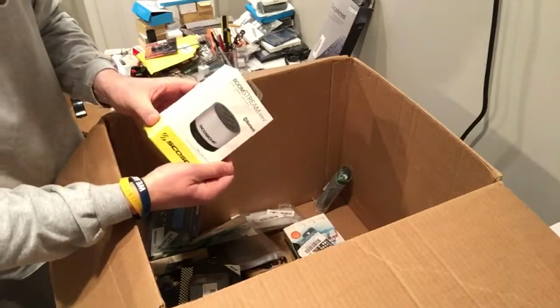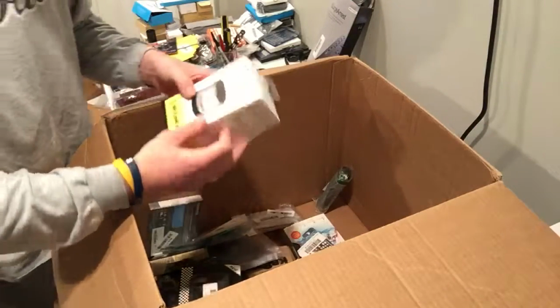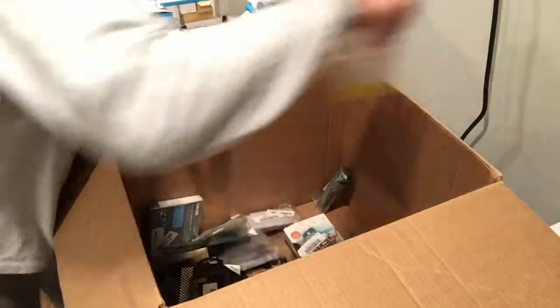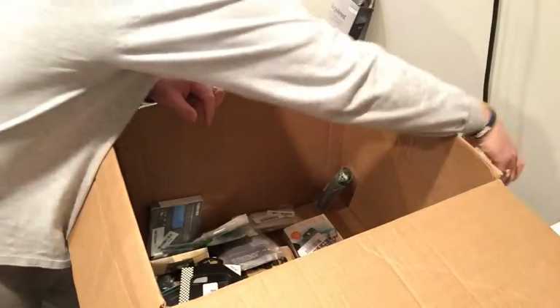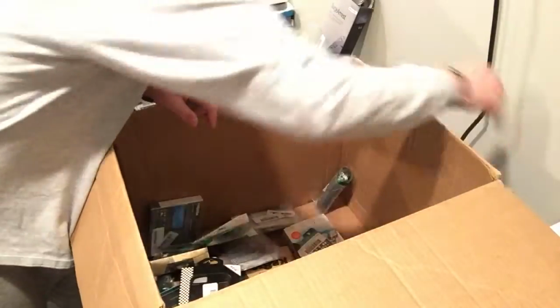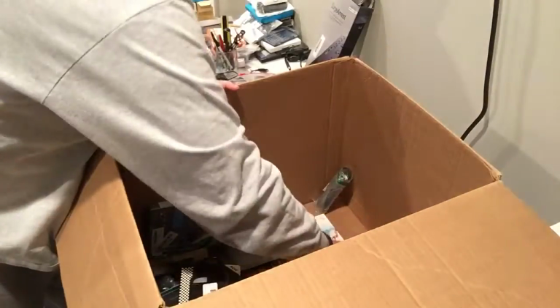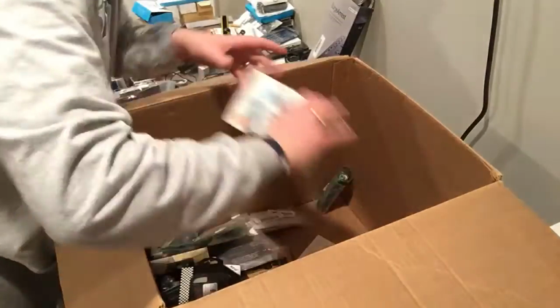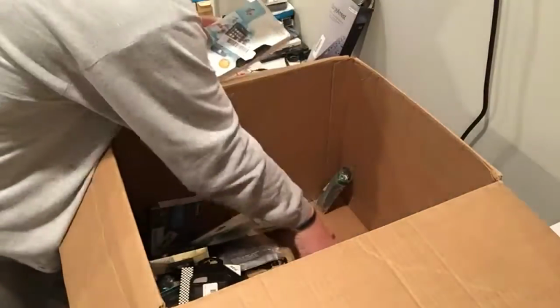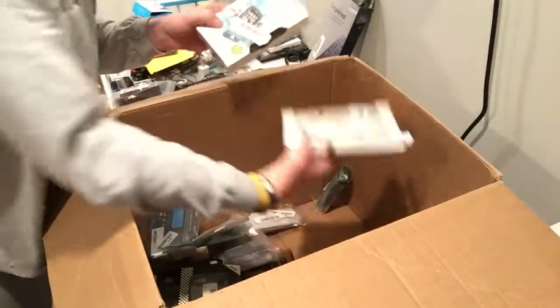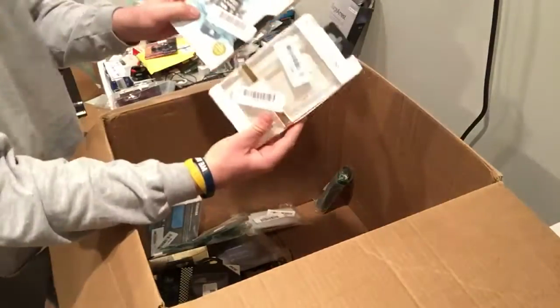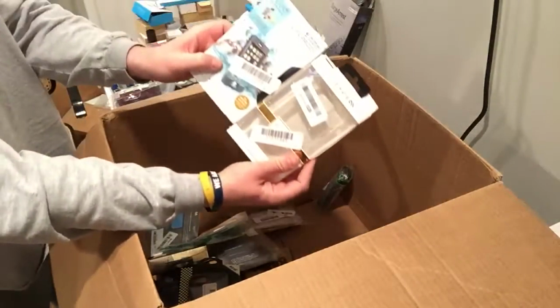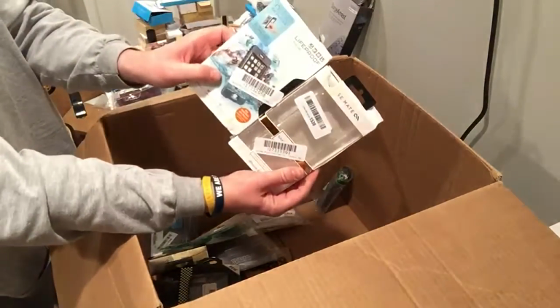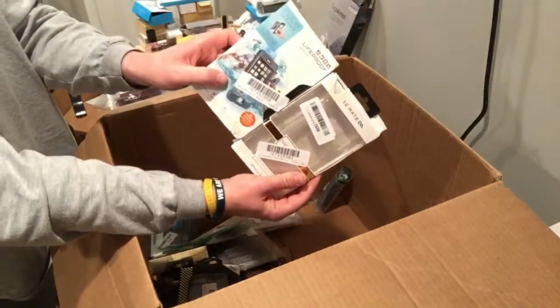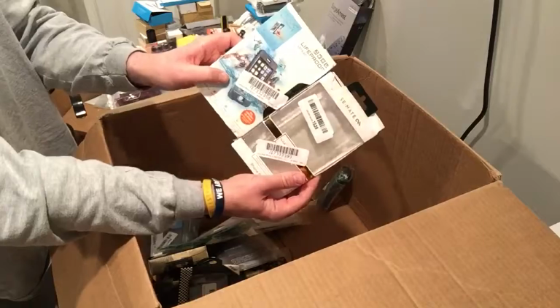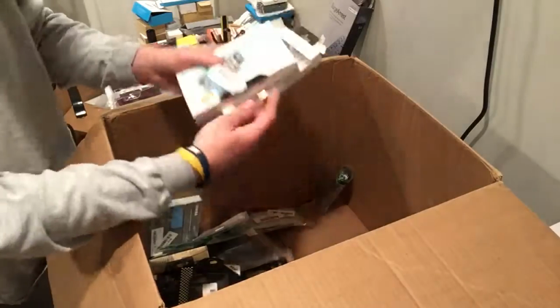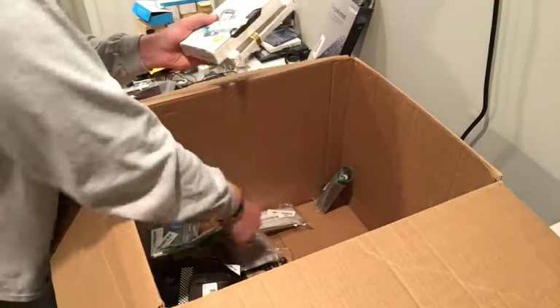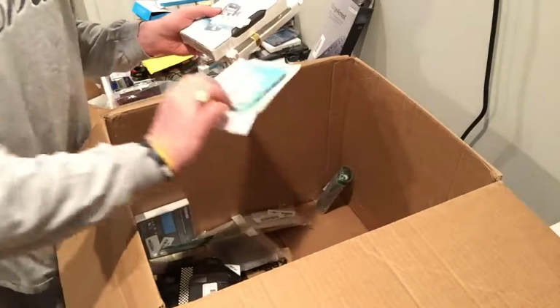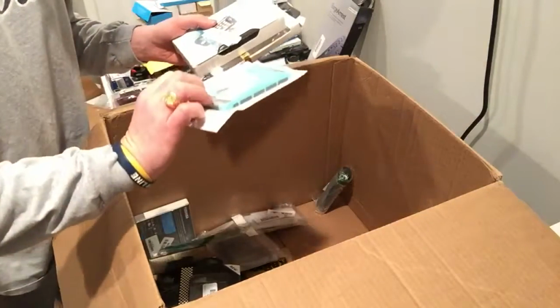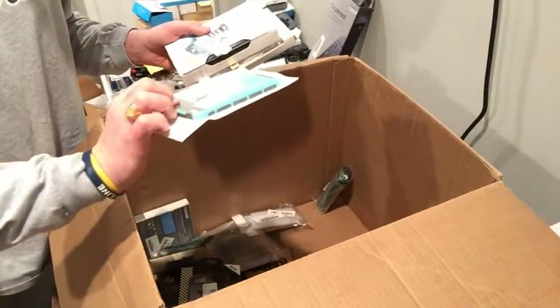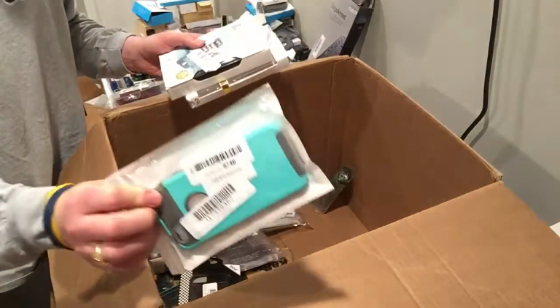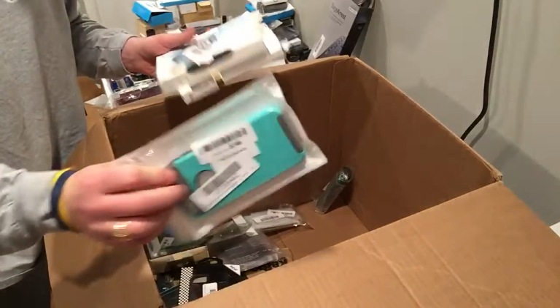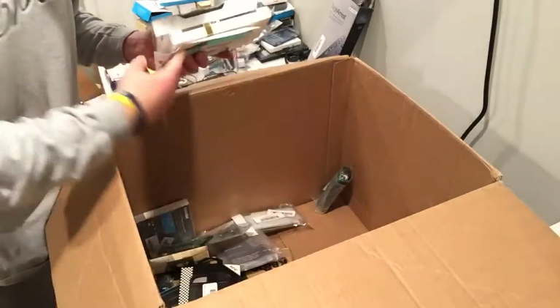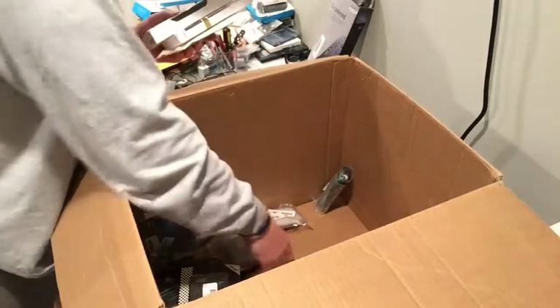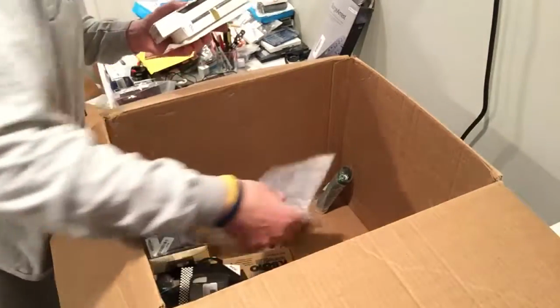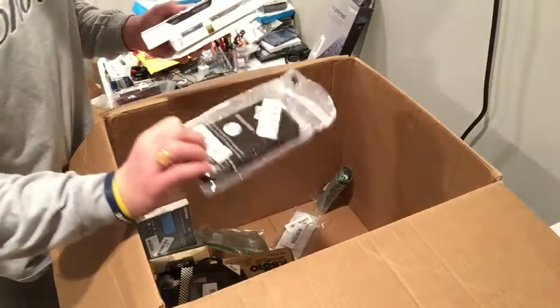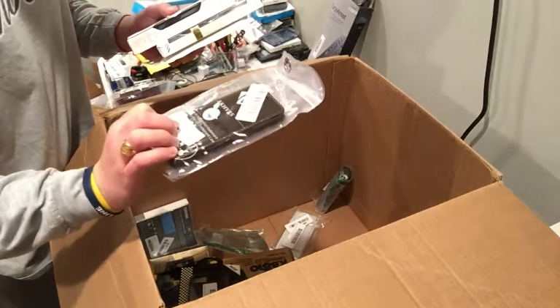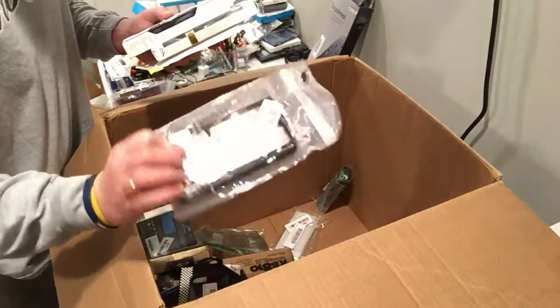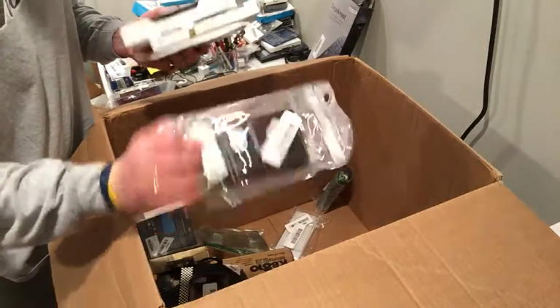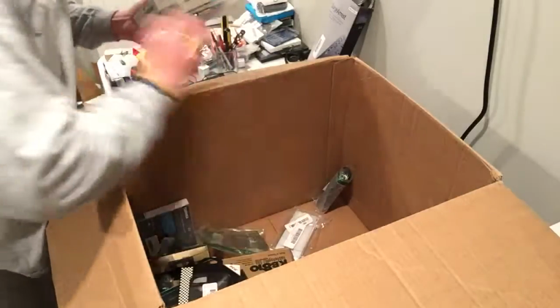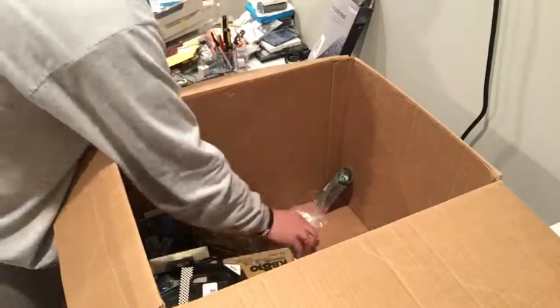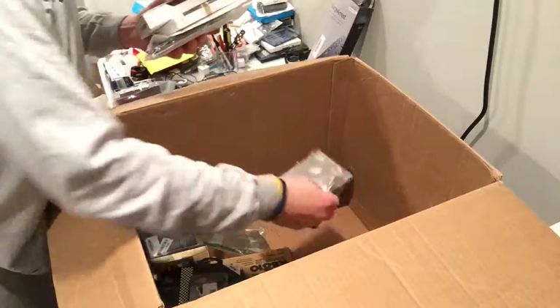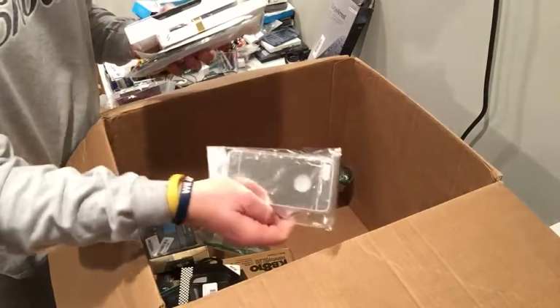Bluetooth speaker. Some really good cases. Lifeproof. Junk cases. More junk cases. Oh man, I got a ton.